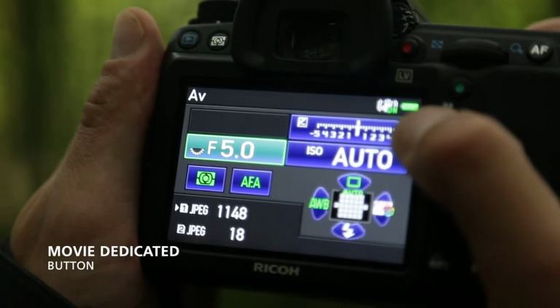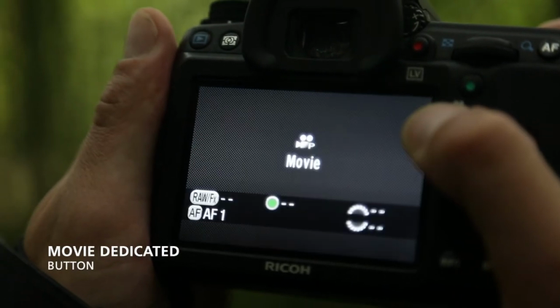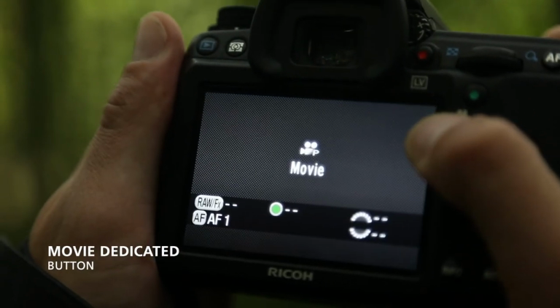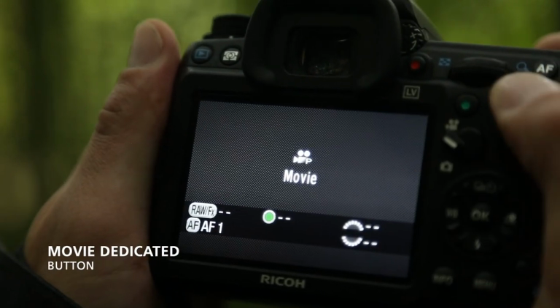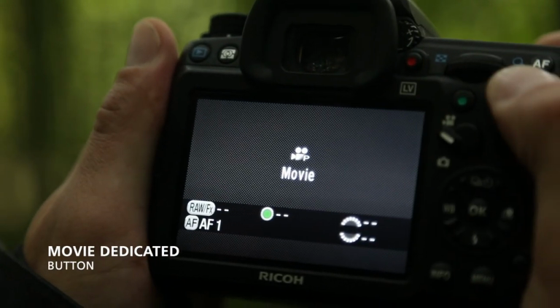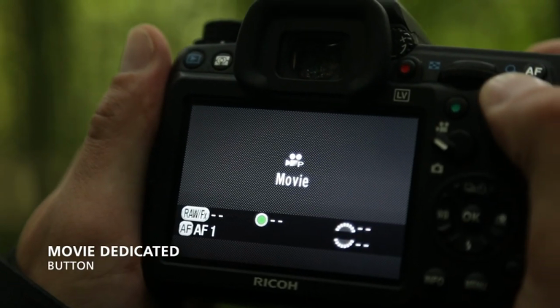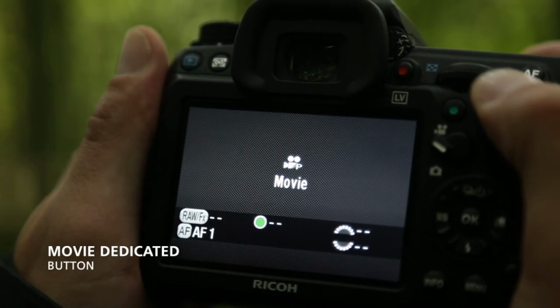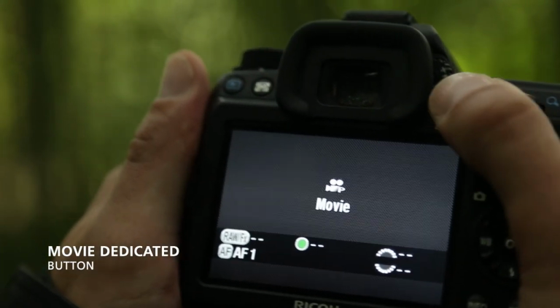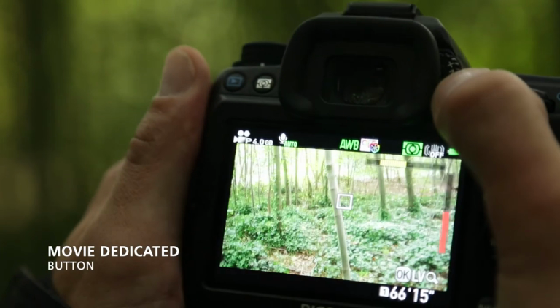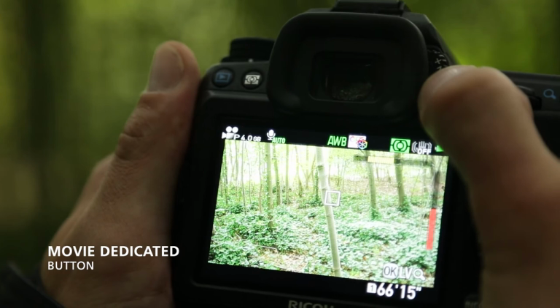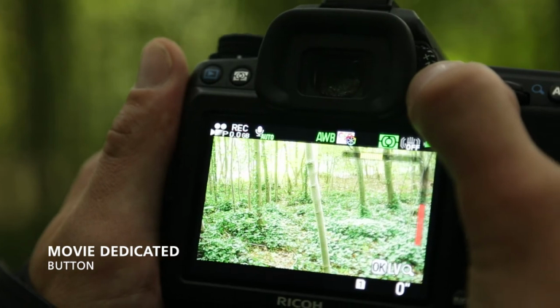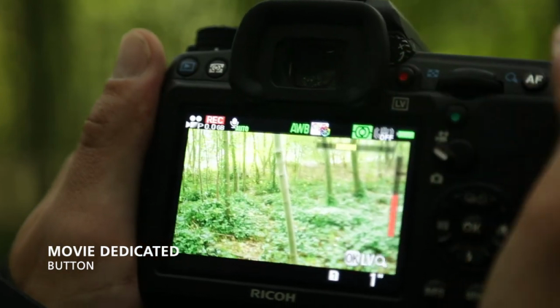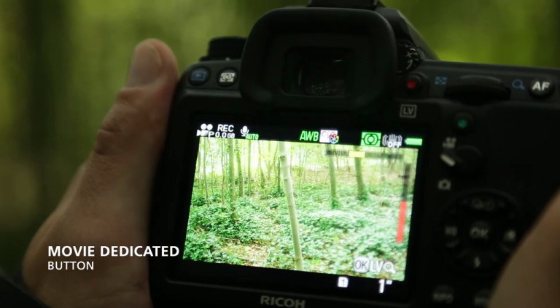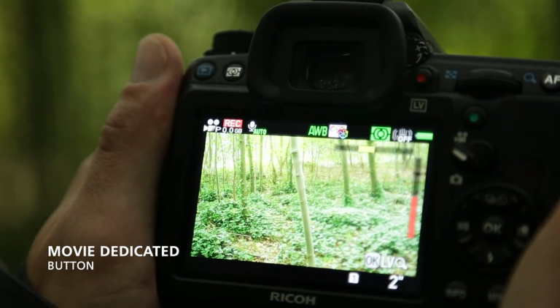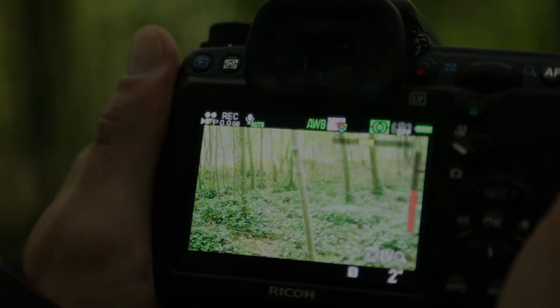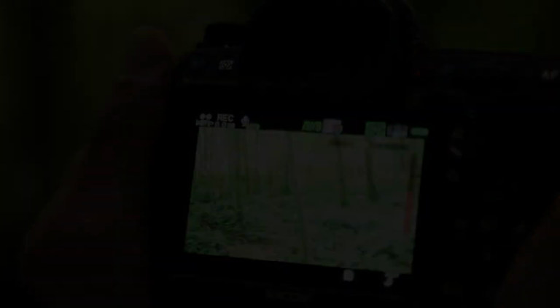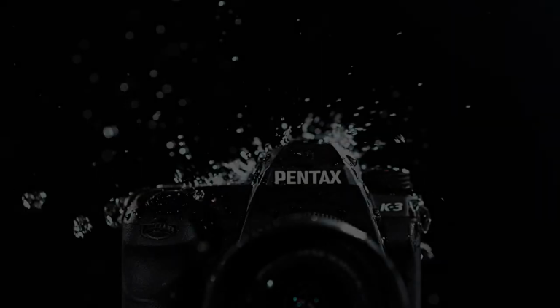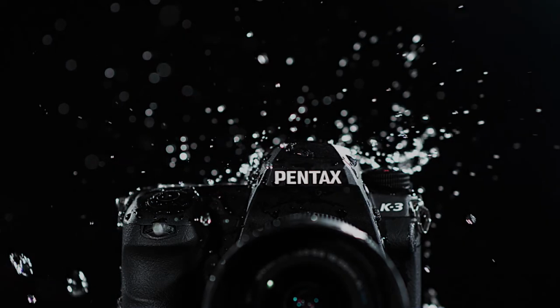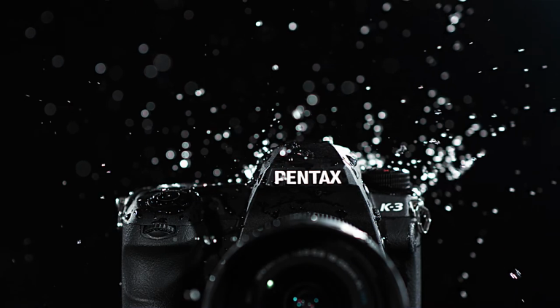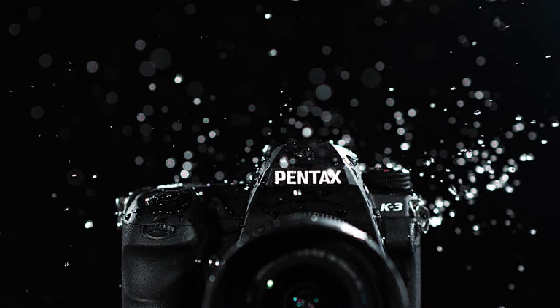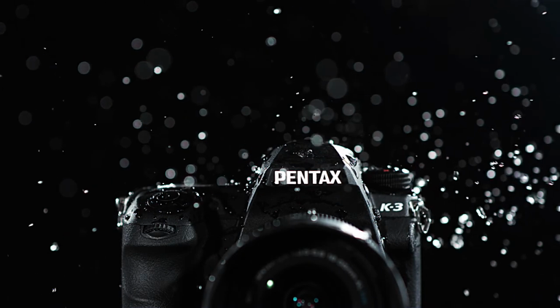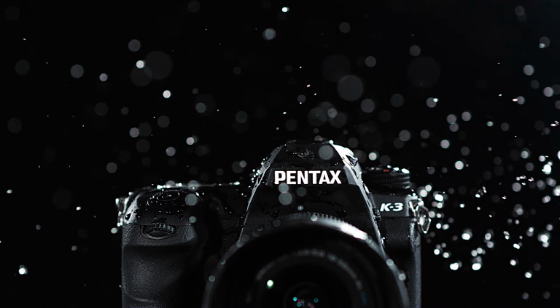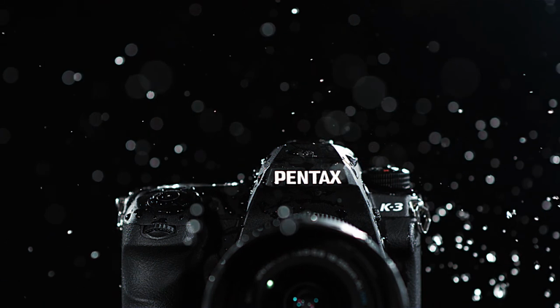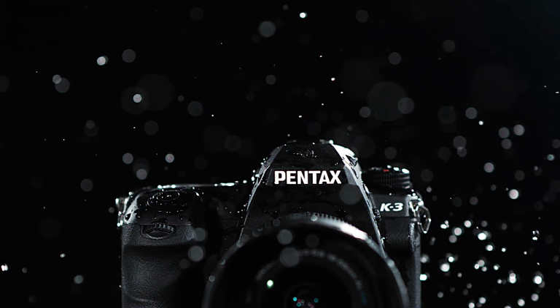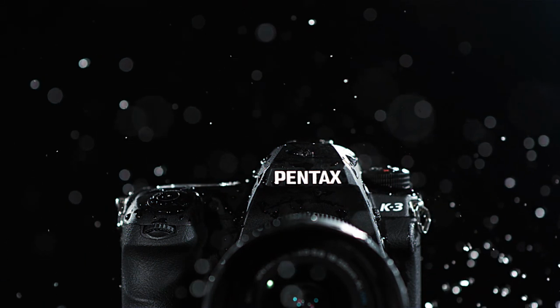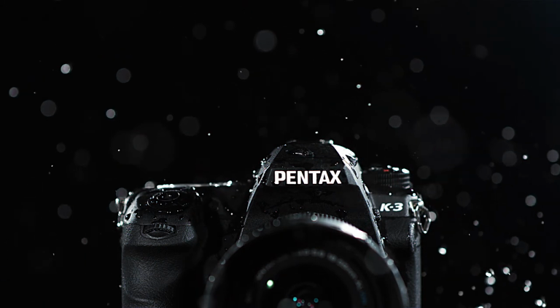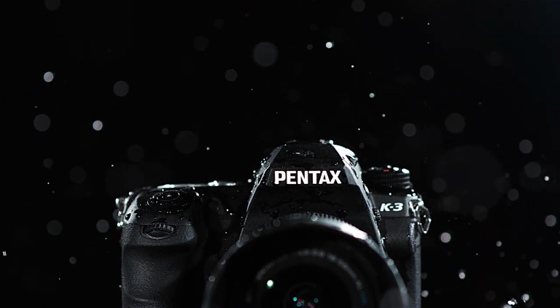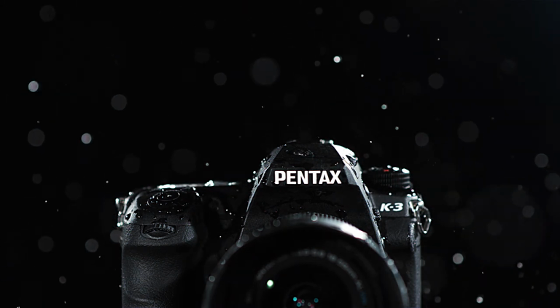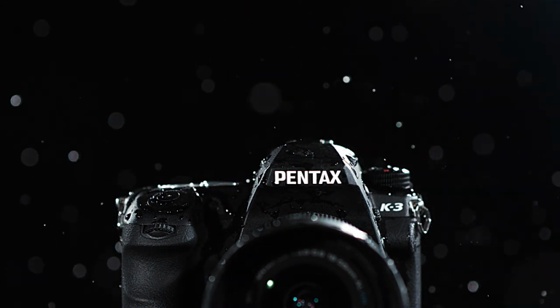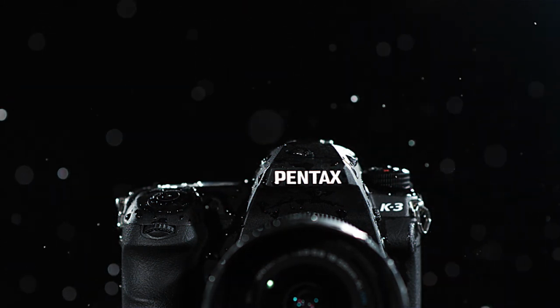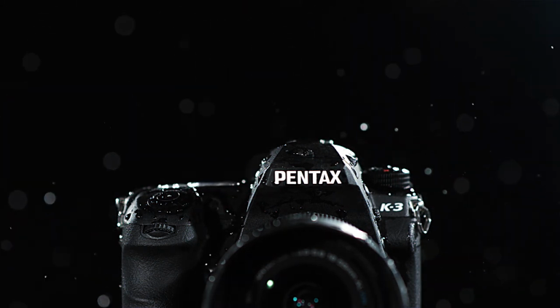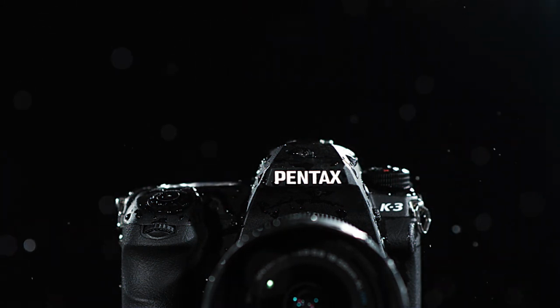A dedicated button on the camera's body enables direct access to video recording. Filled with new technology and extra functionality, the K3 is the highest performer of all the K-series cameras, combining all the features demanded by the very best photographers.